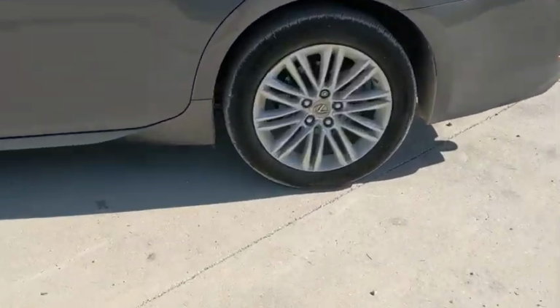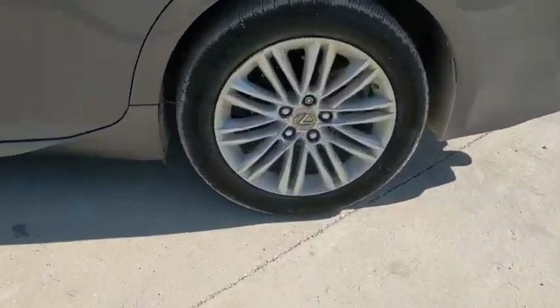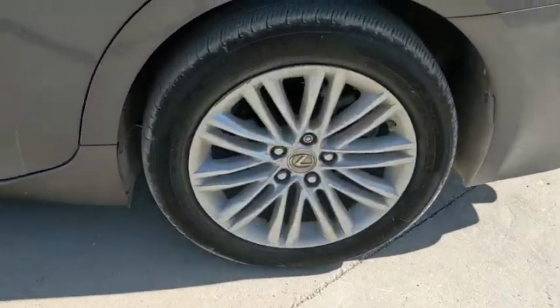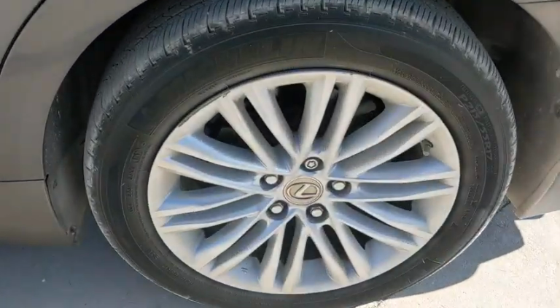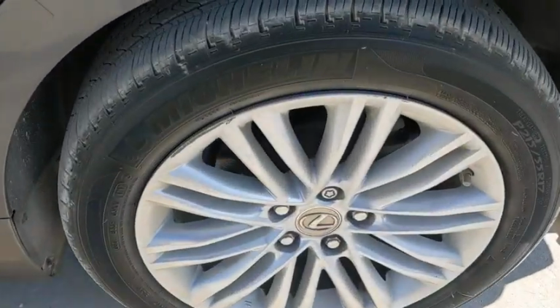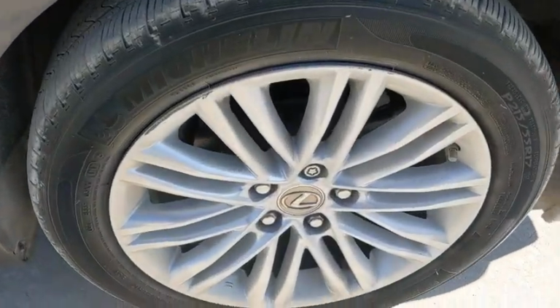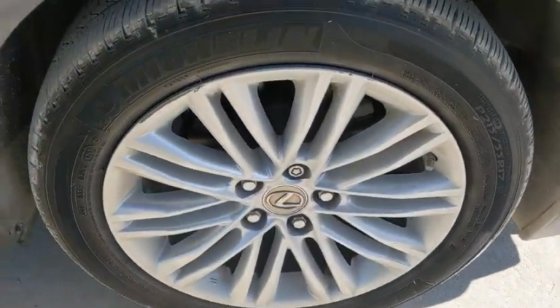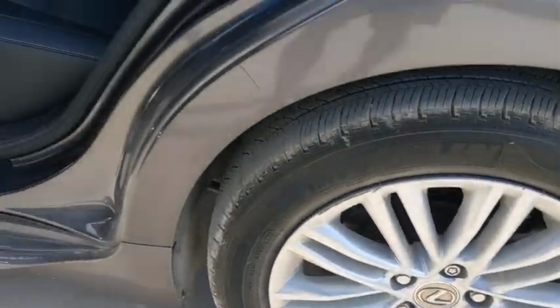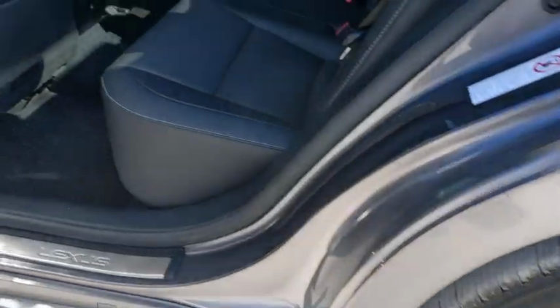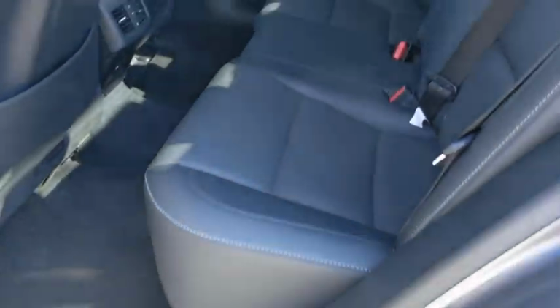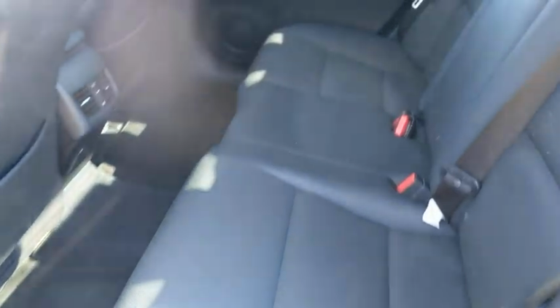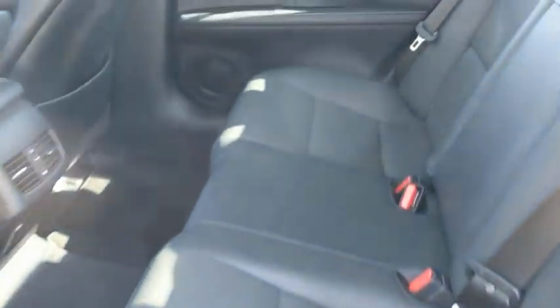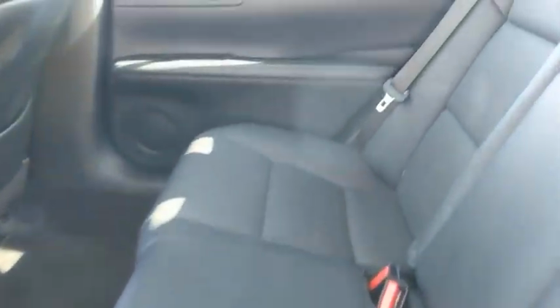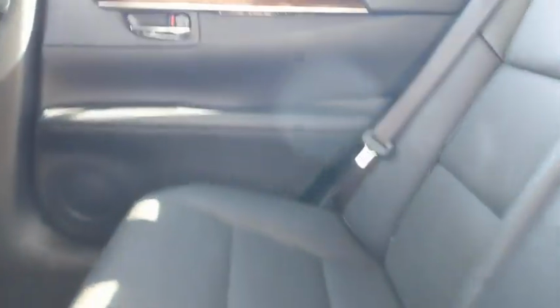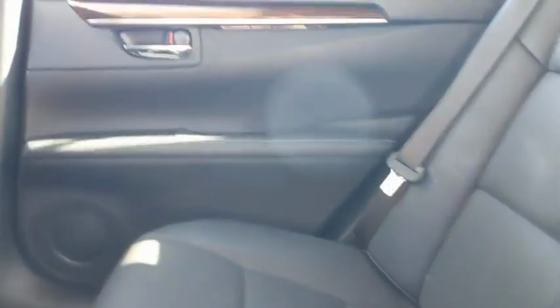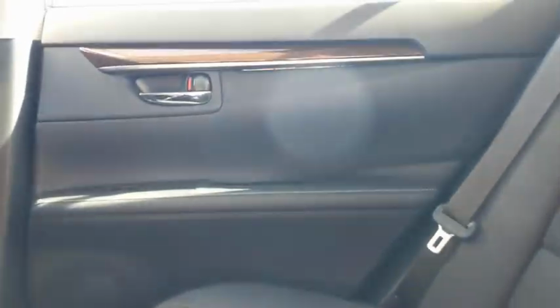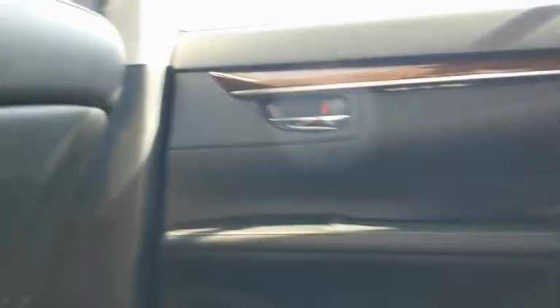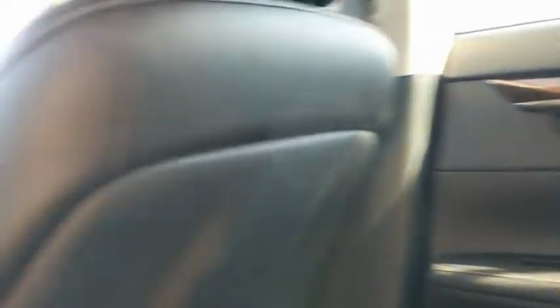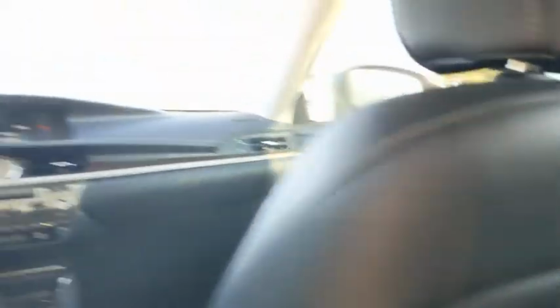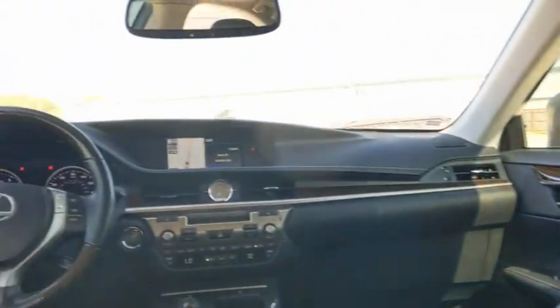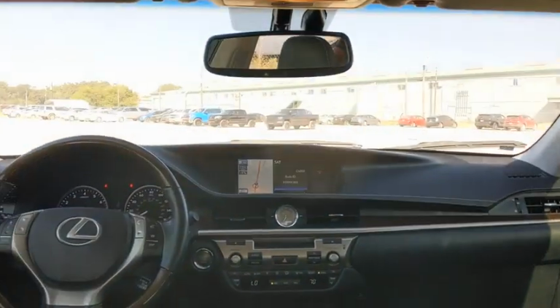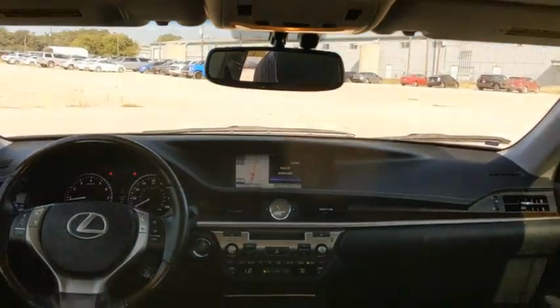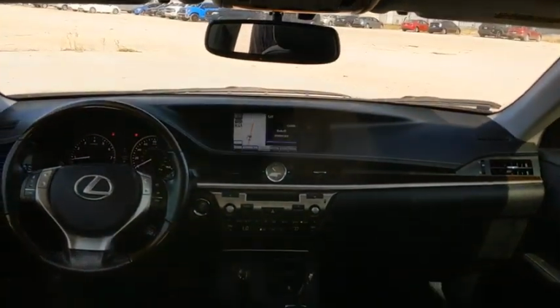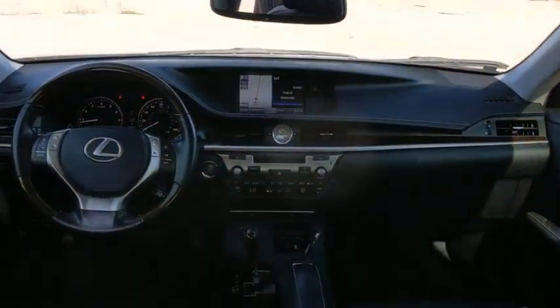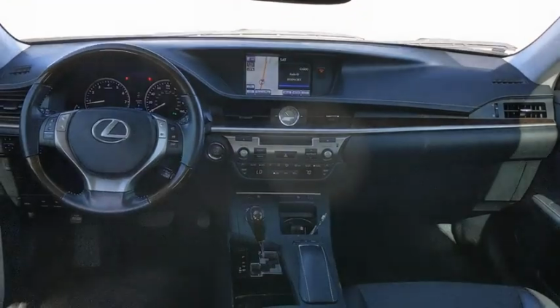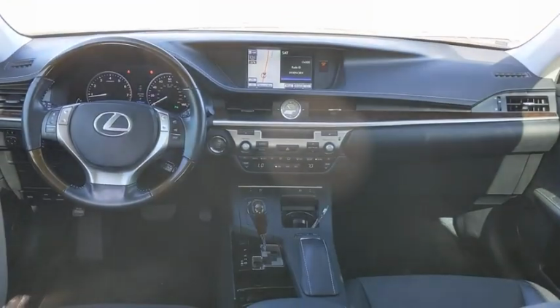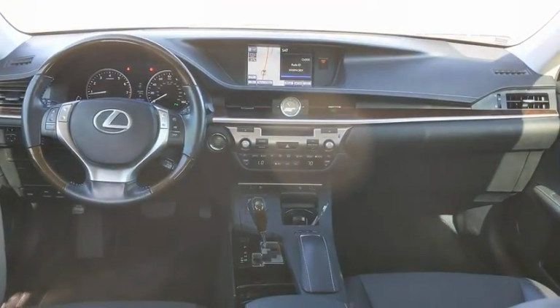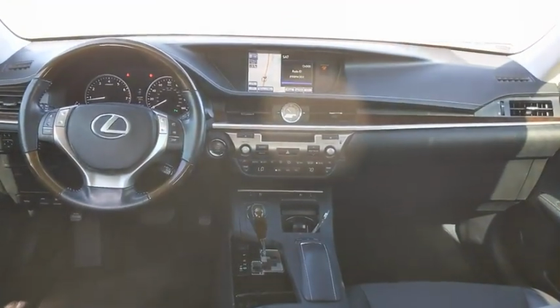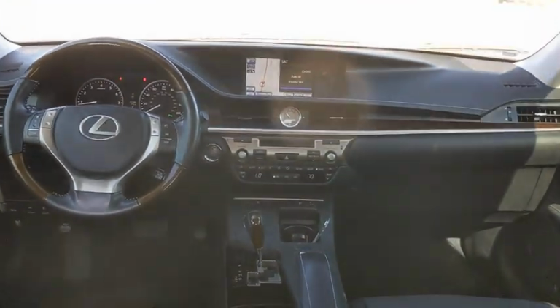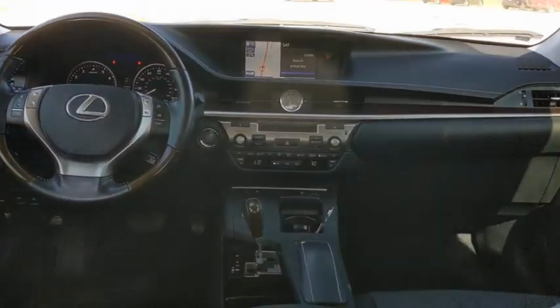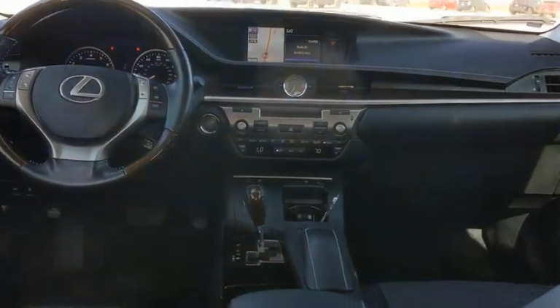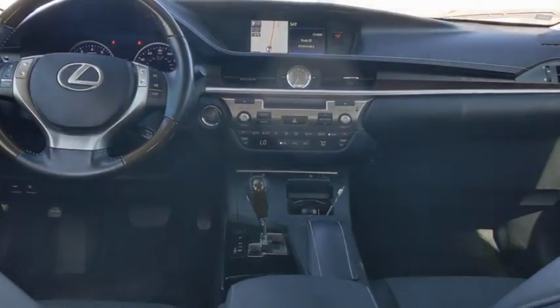CD player, rear window defroster, power windows, fog lights, security system, electronic stability control, compass, trip computer, panic alarm, tachometer, remote keyless entry.